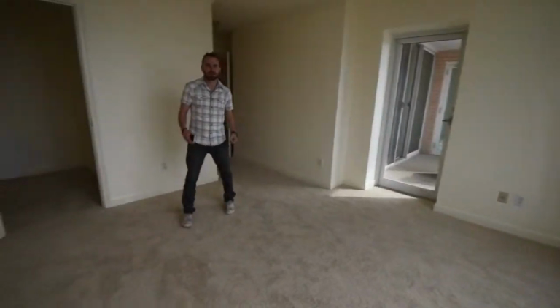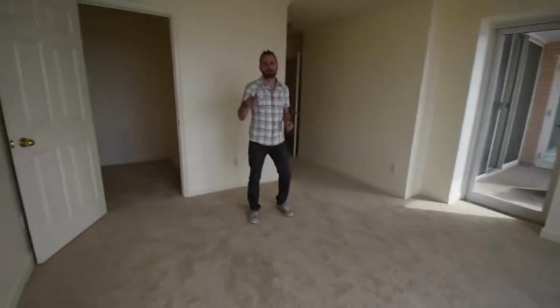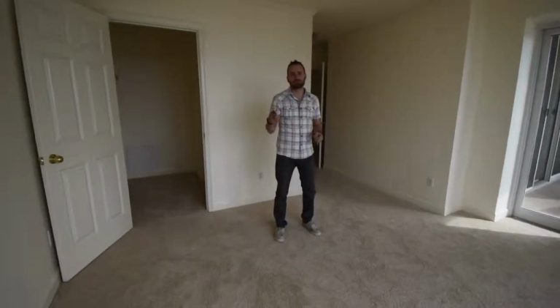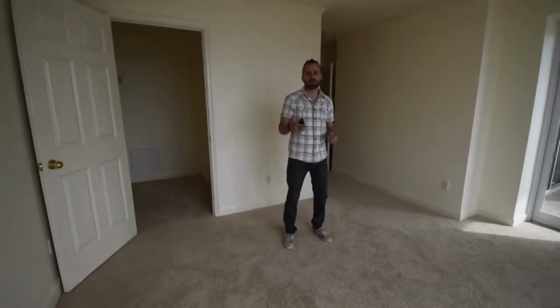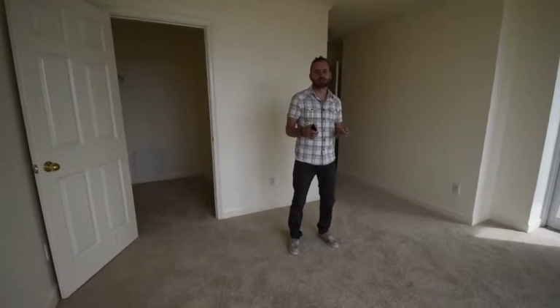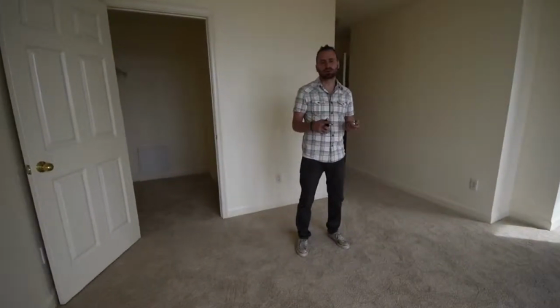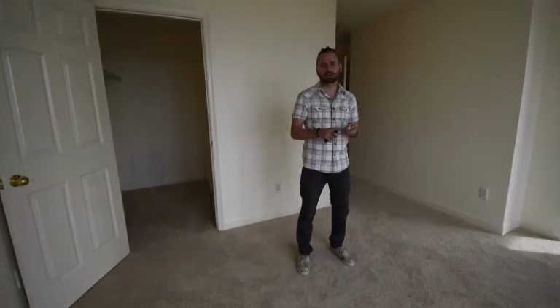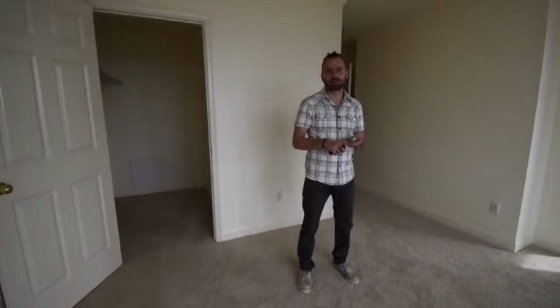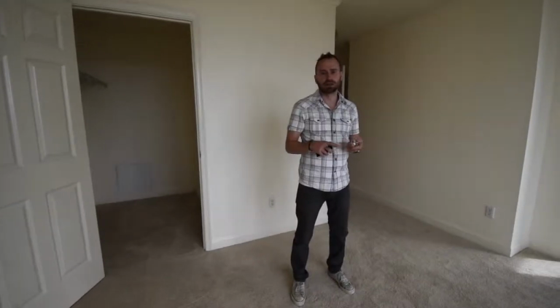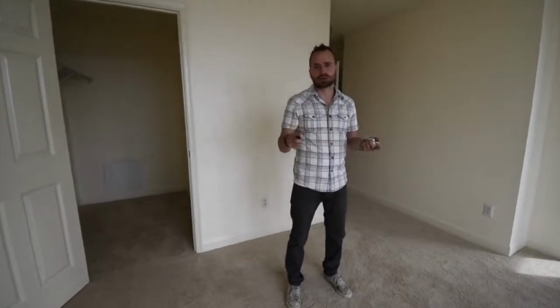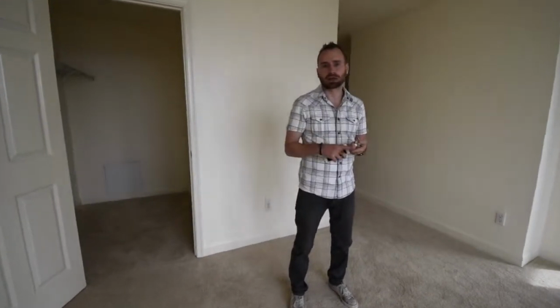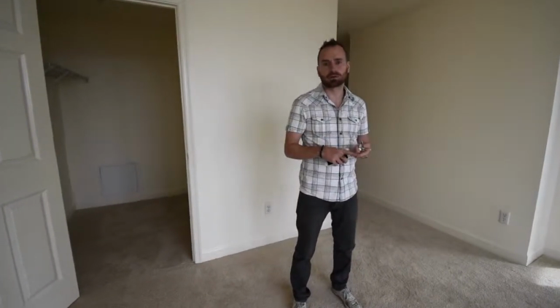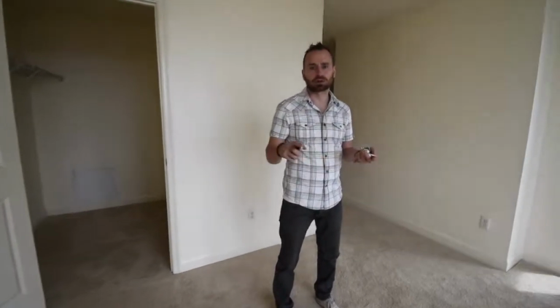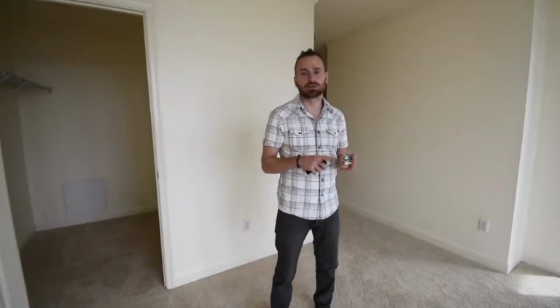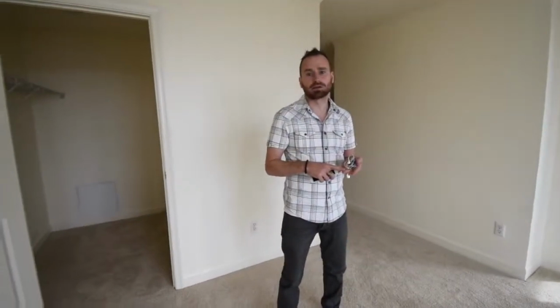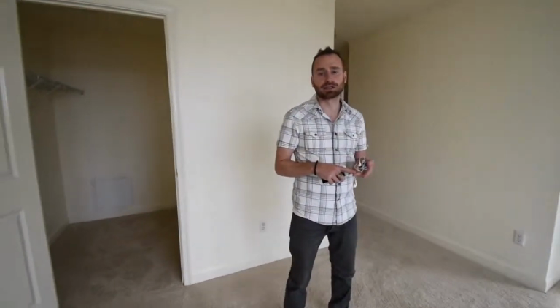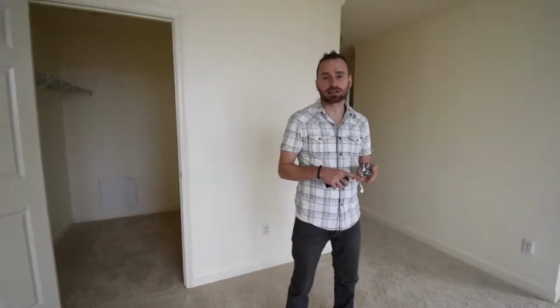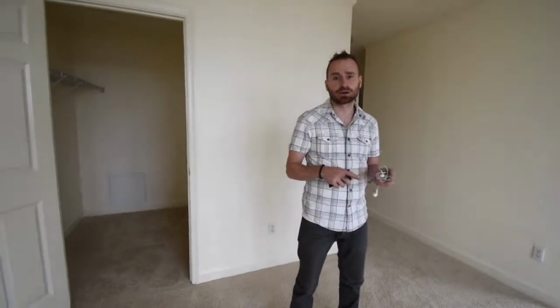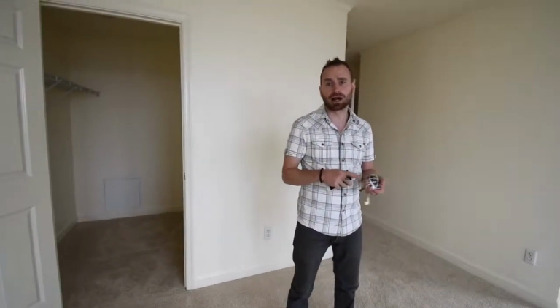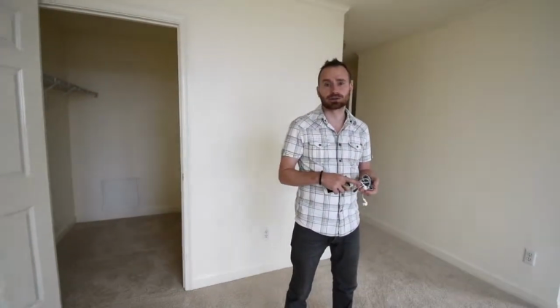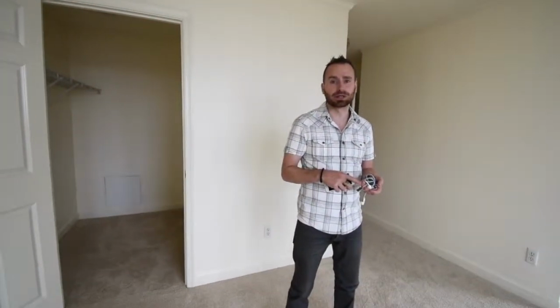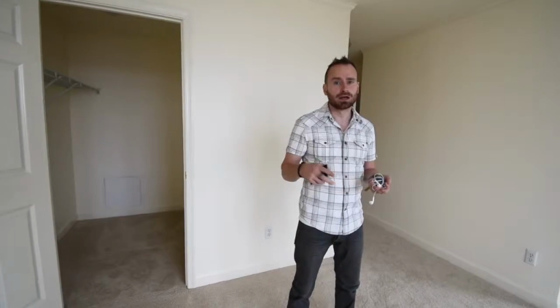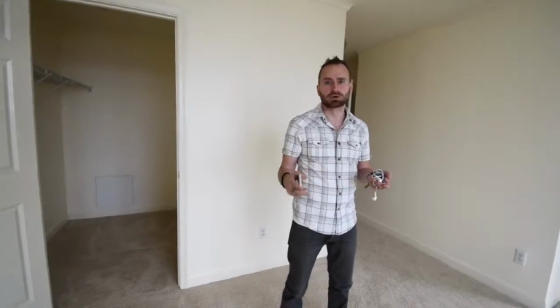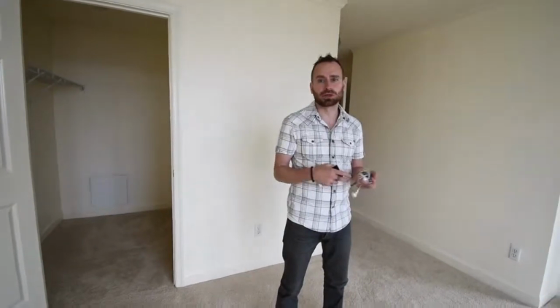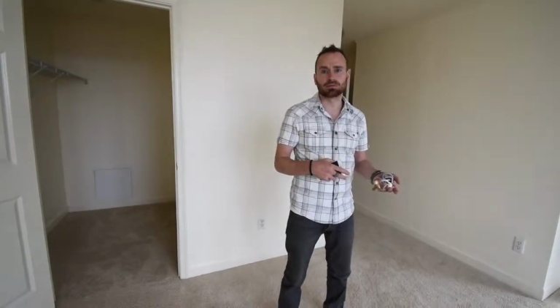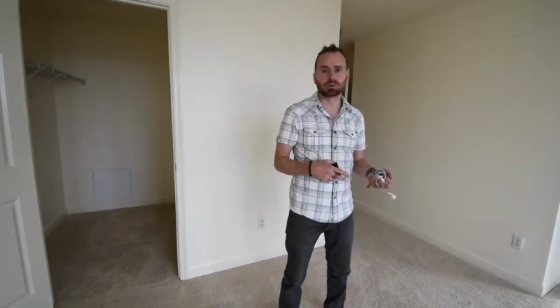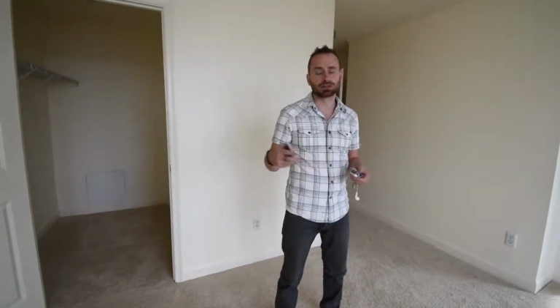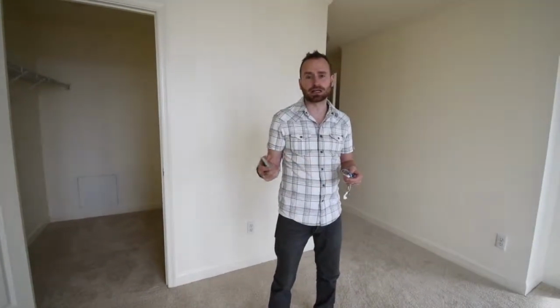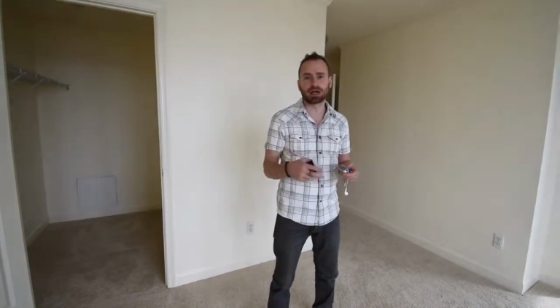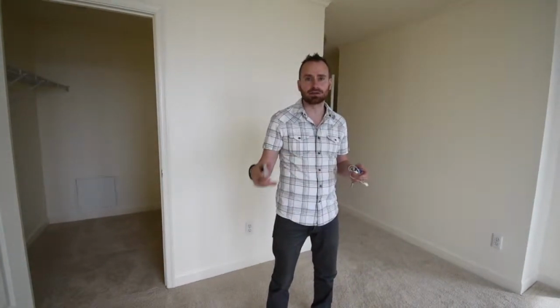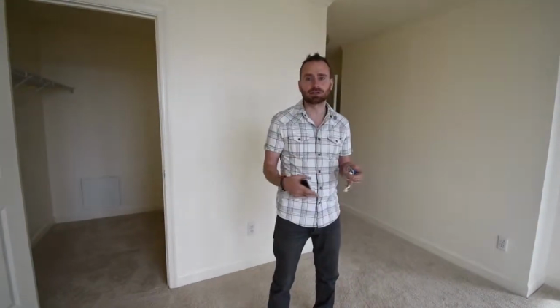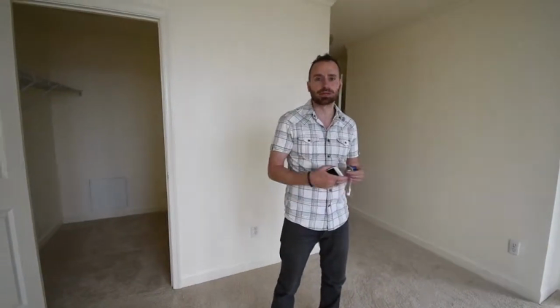There's a ton of amenities in the building, including garage parking, 24-hour front desk, 24-hour security, and multiple gyms and pools. It's a great lifestyle living in this building.